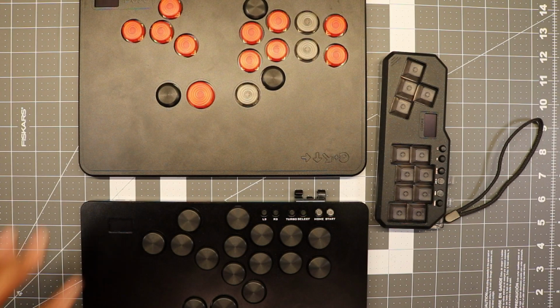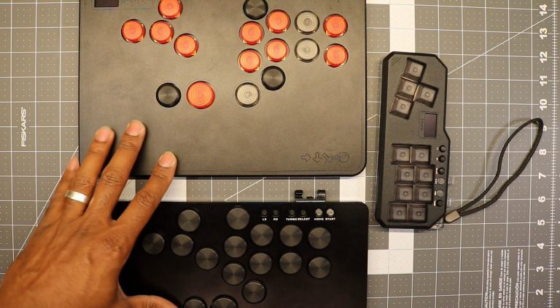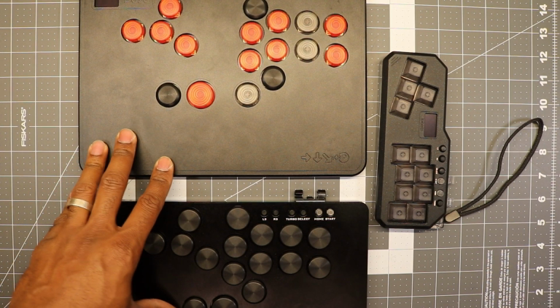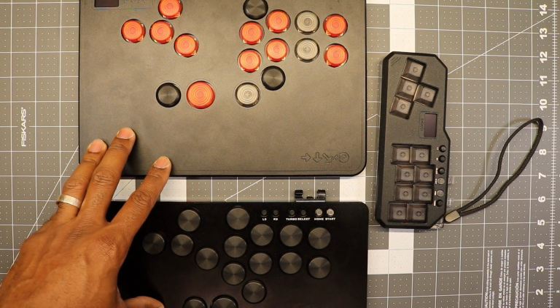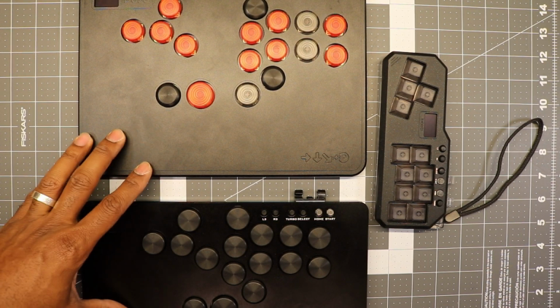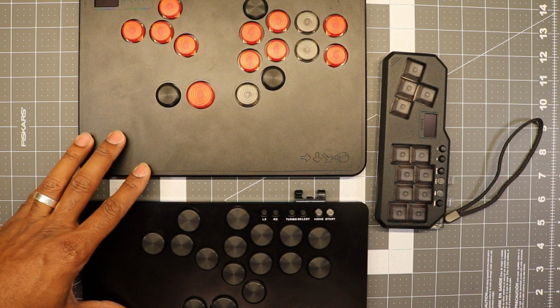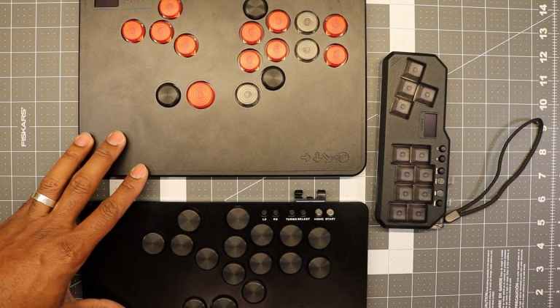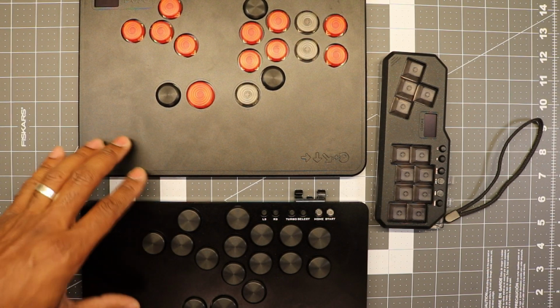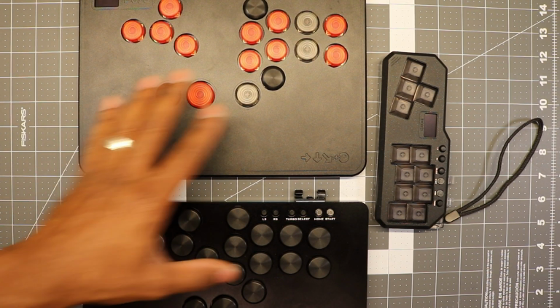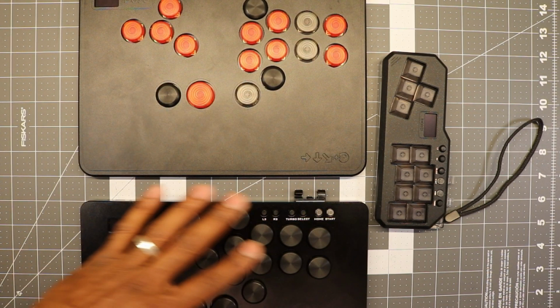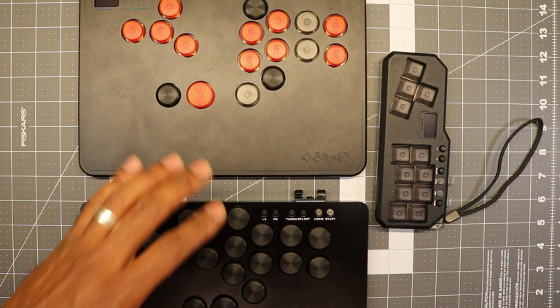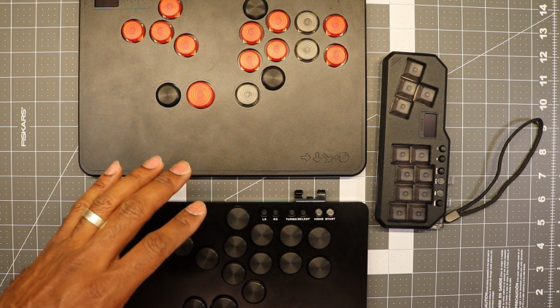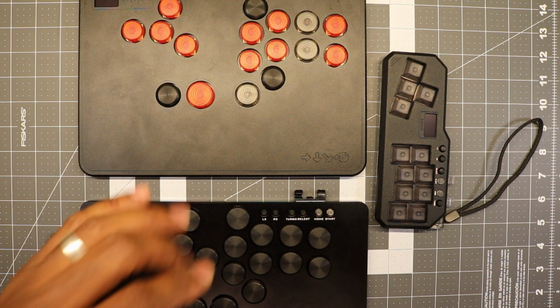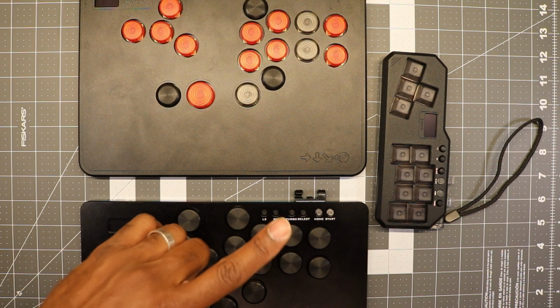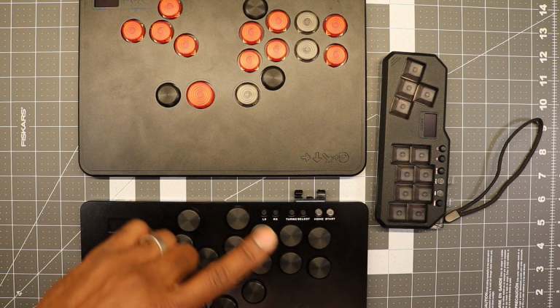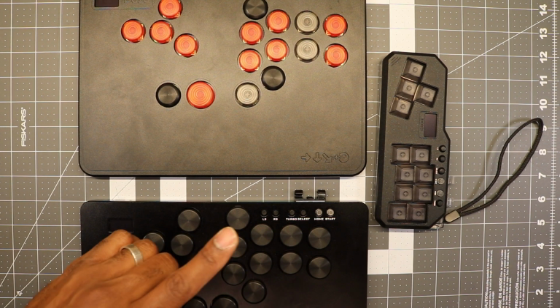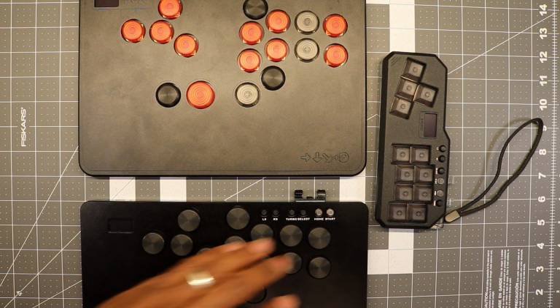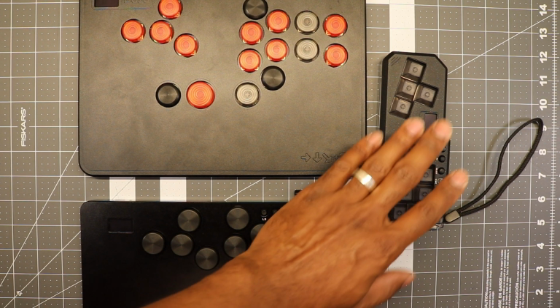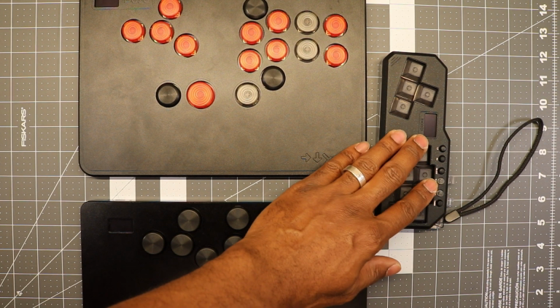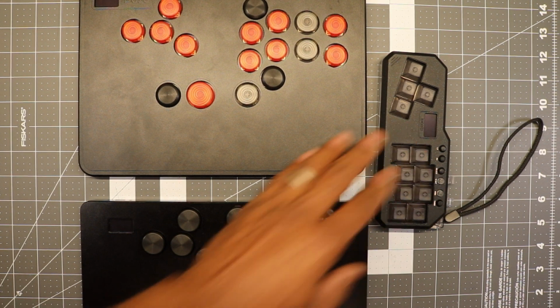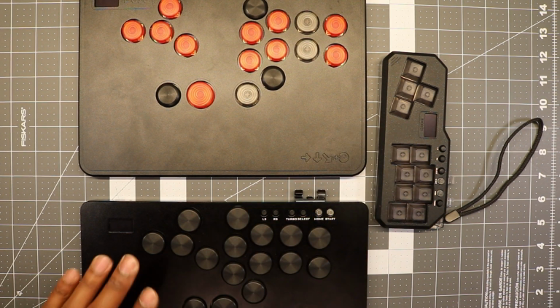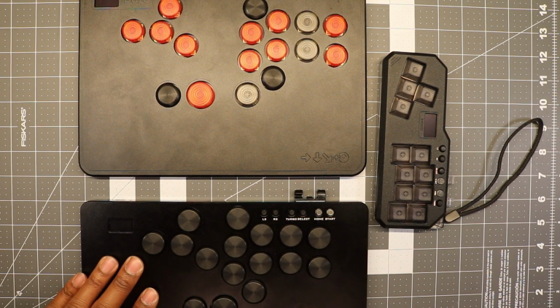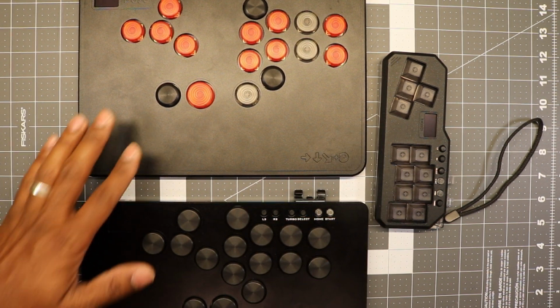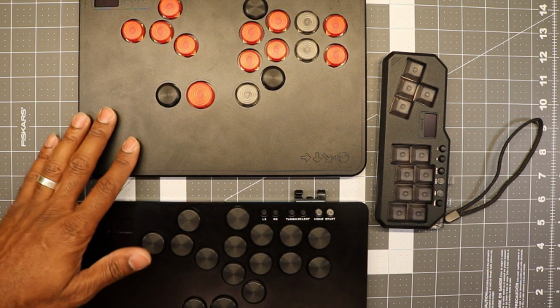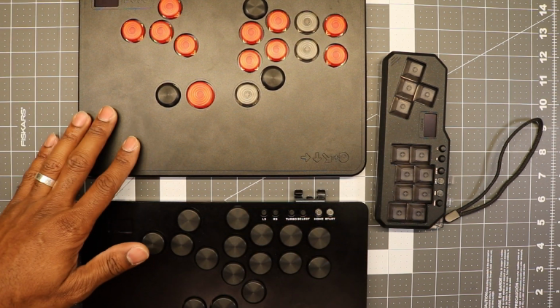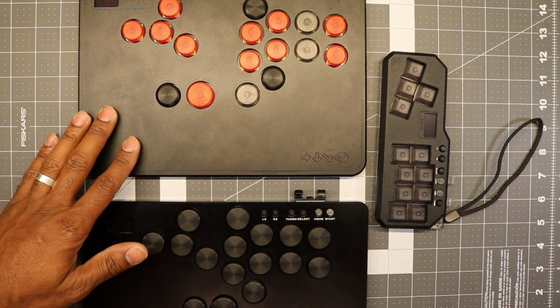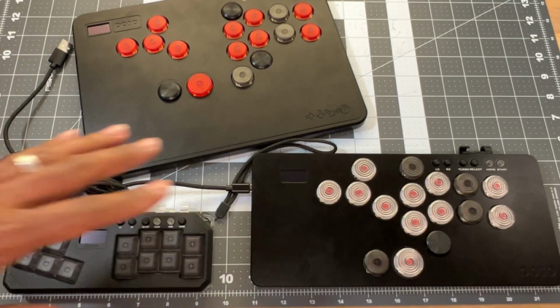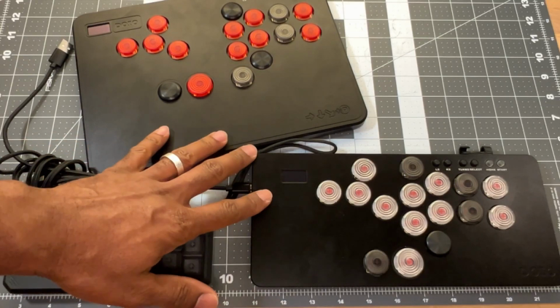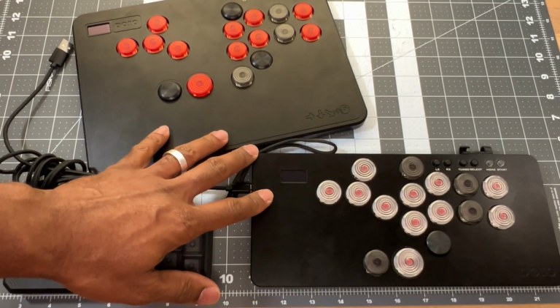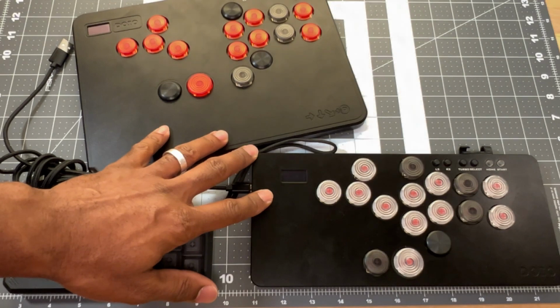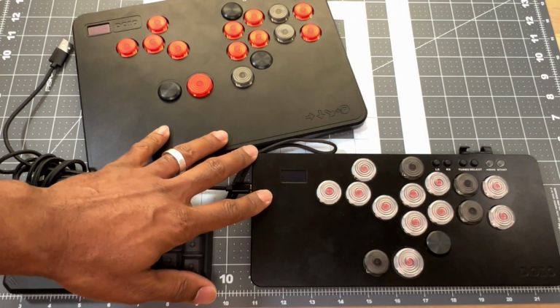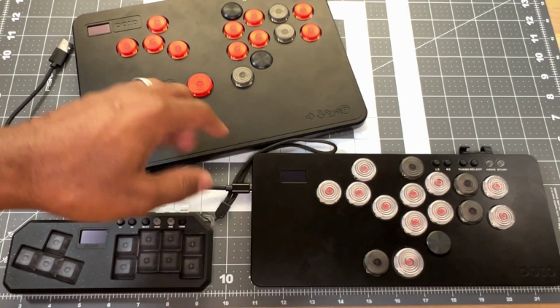Hey guys, welcome back to the channel. Today we have a comparison of the DOIO HitPad Version One series — the mini, the HitPad, and the HitPad Pro.